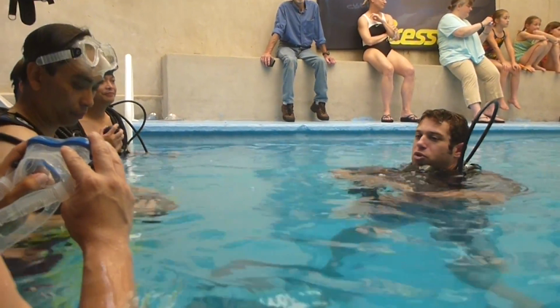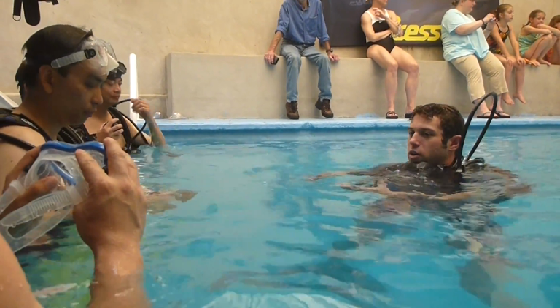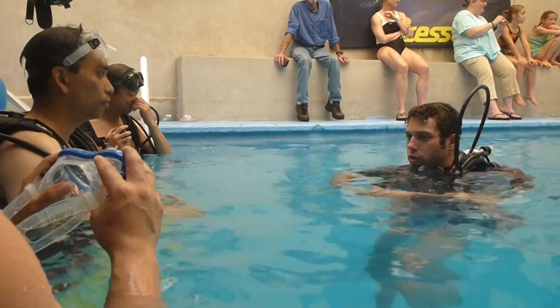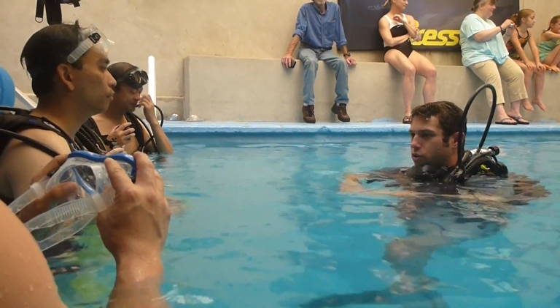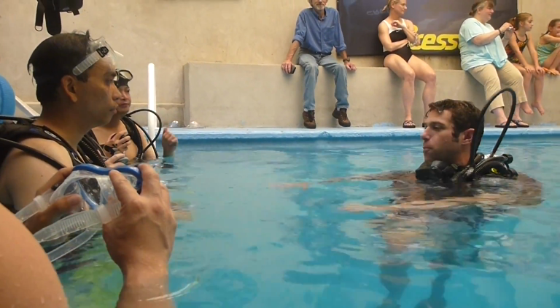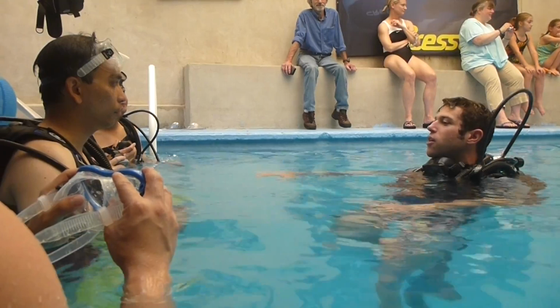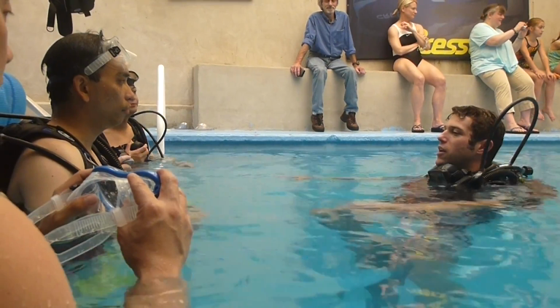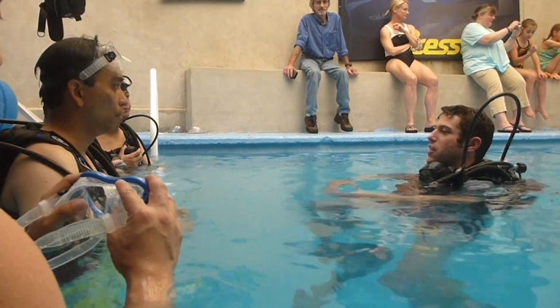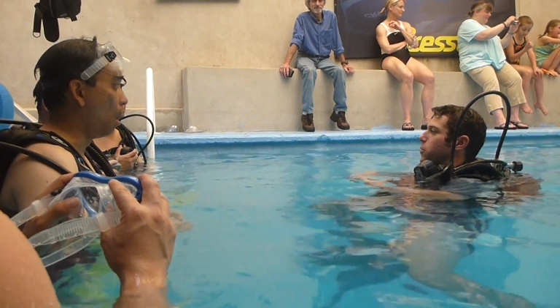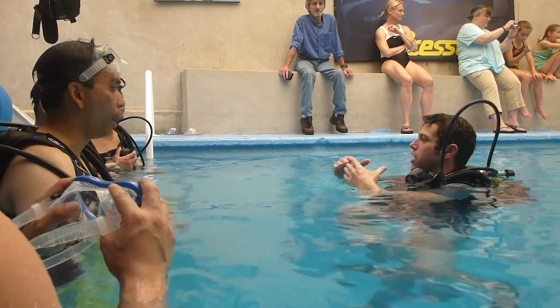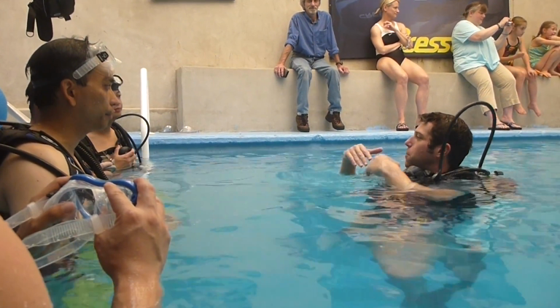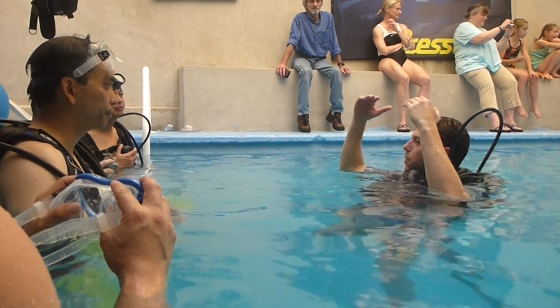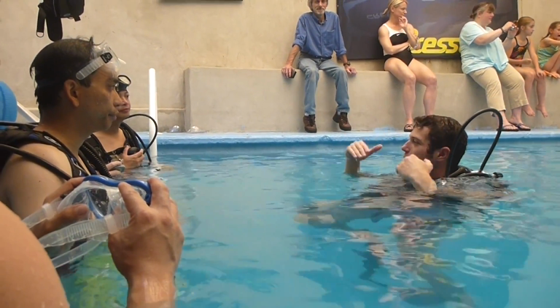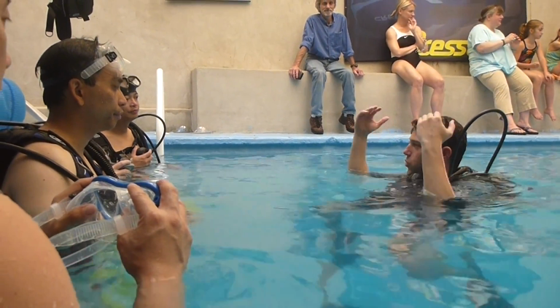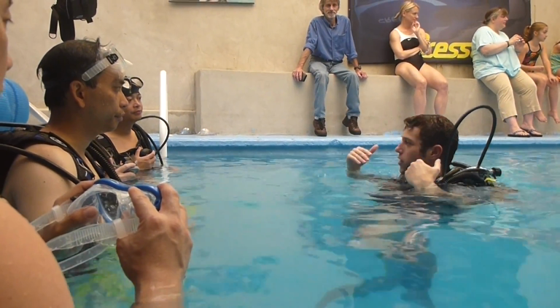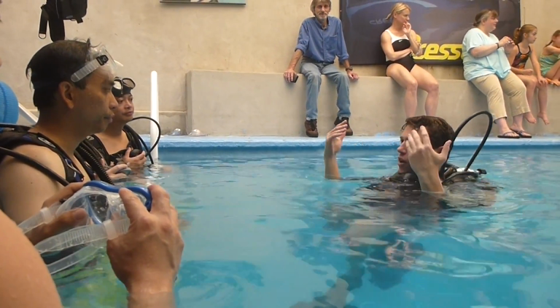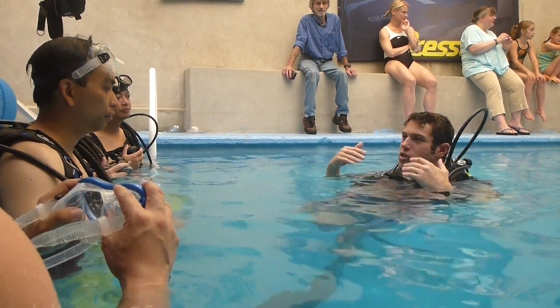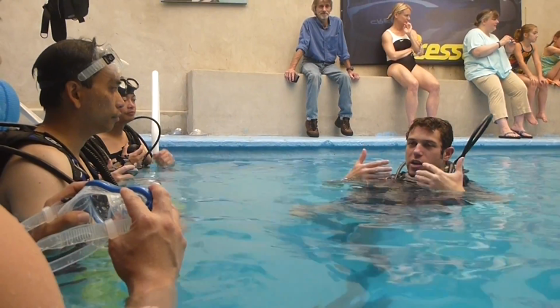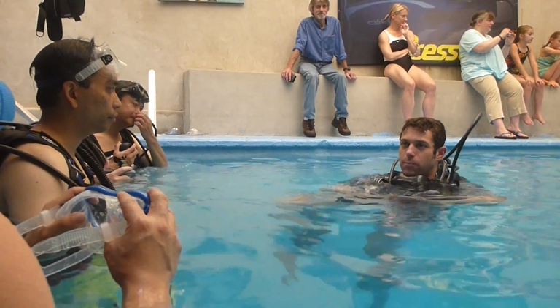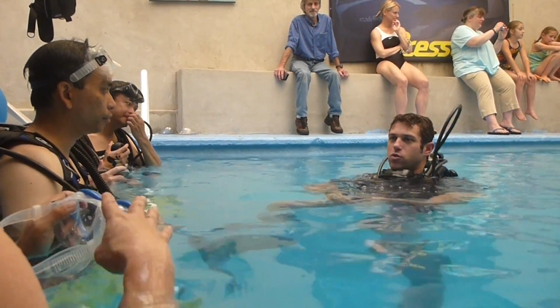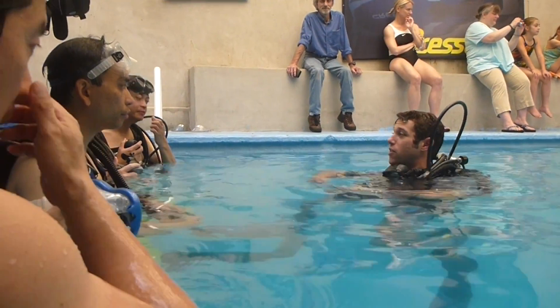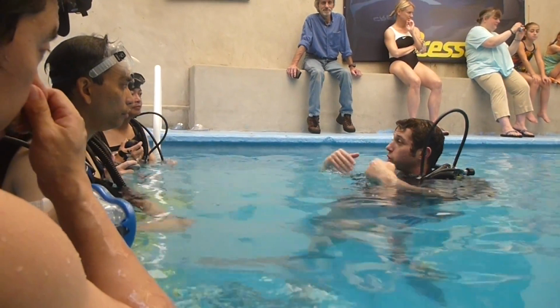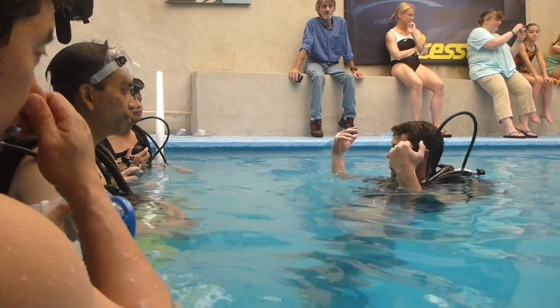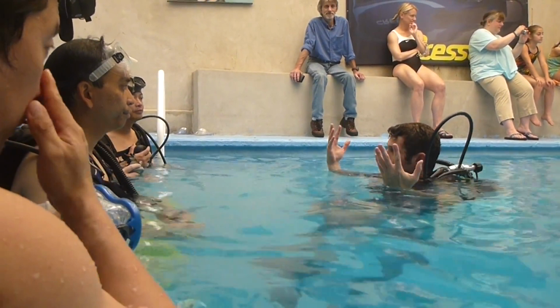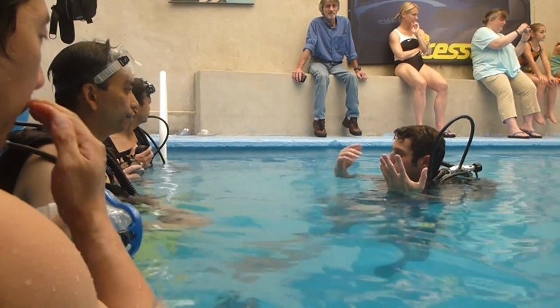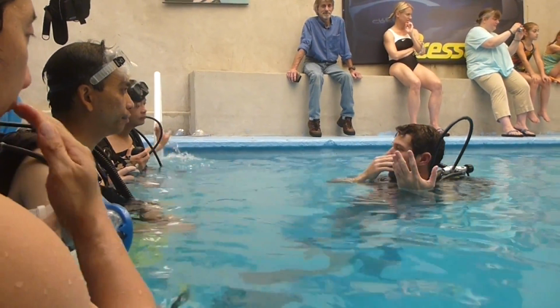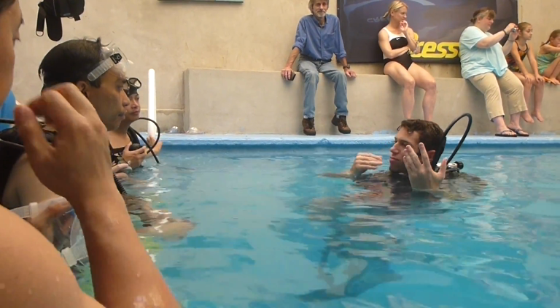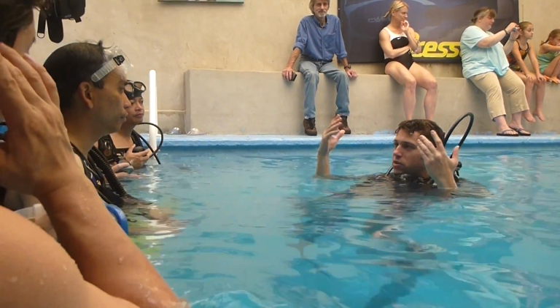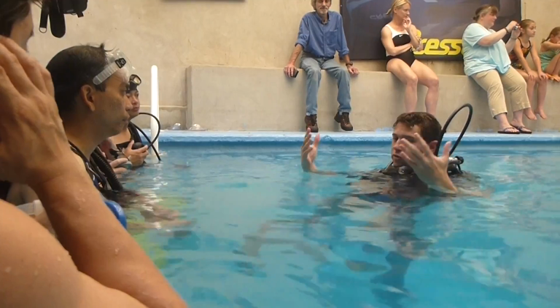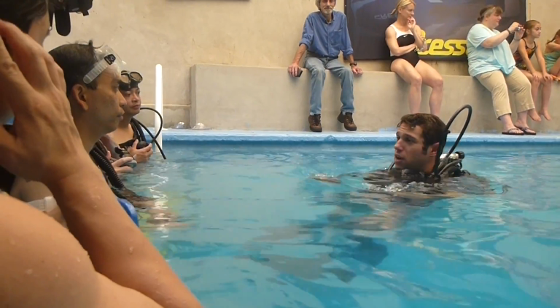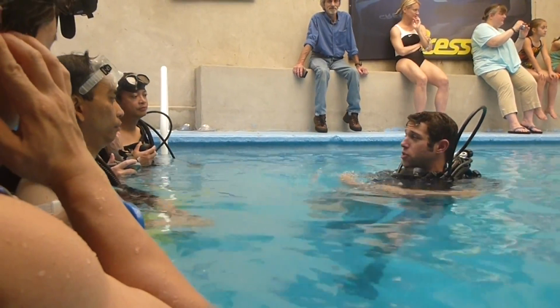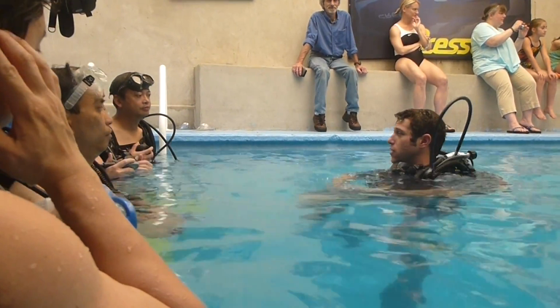With scuba, we go down to a certain depth, and it's not like swimming — you're not going to be hopping up and down really quickly. You're not going to be at the bottom swimming around and shoot up to zero feet, to nine feet, to zero feet, to nine feet.